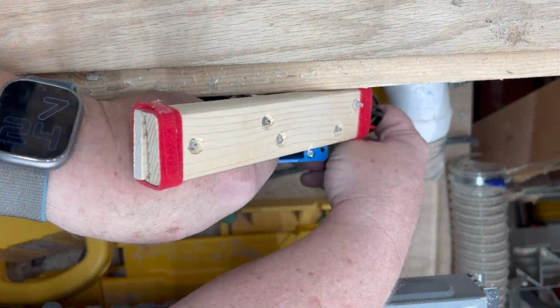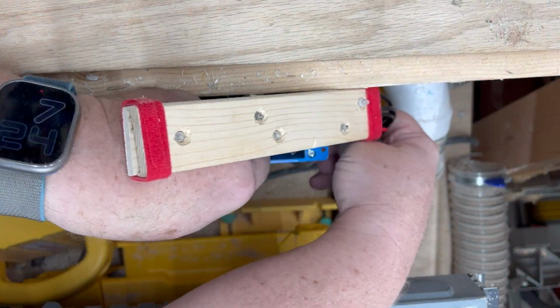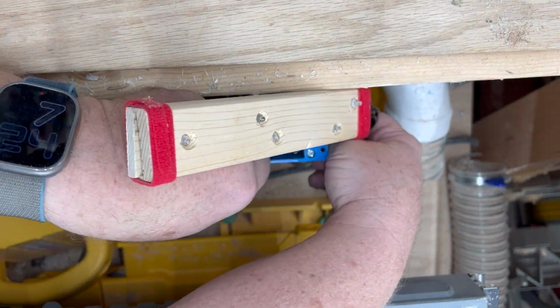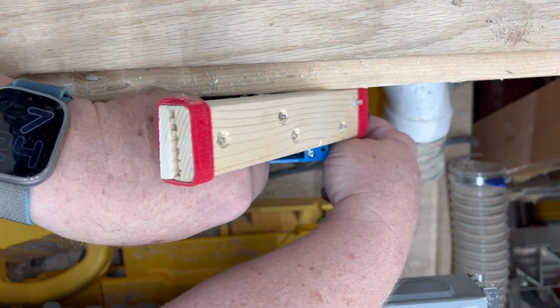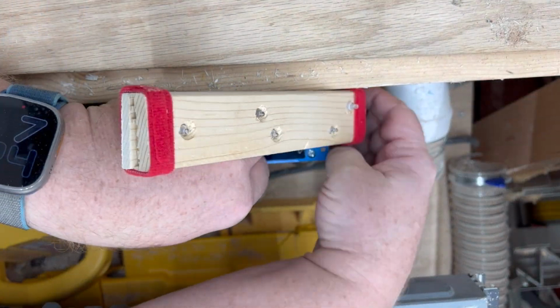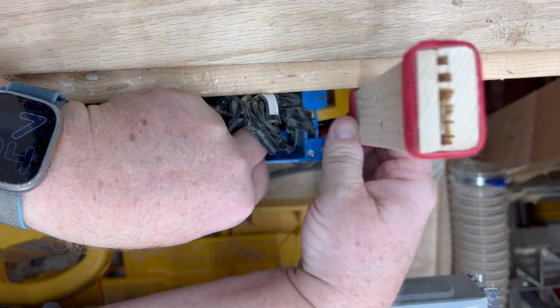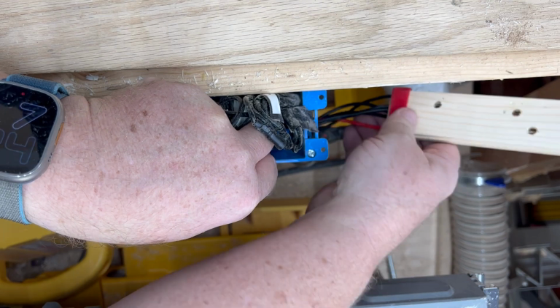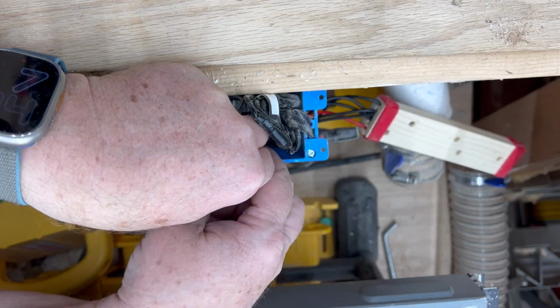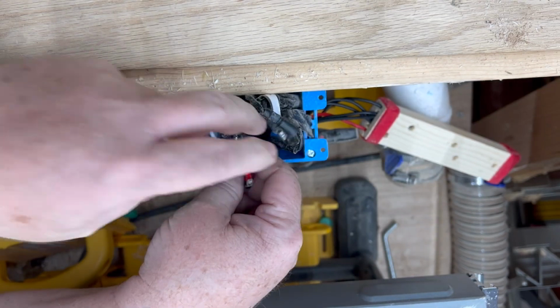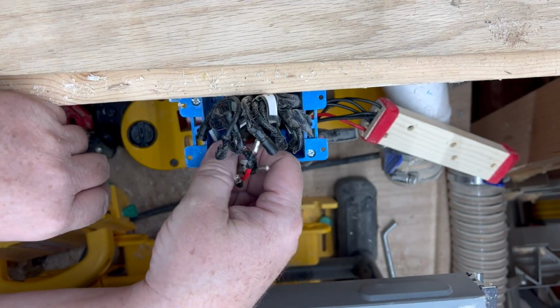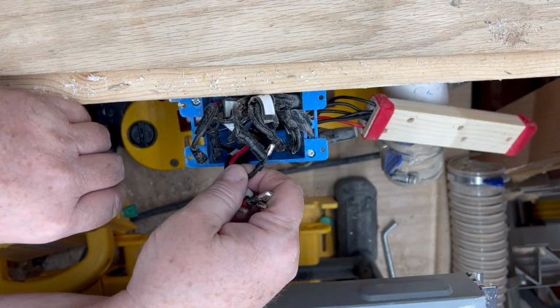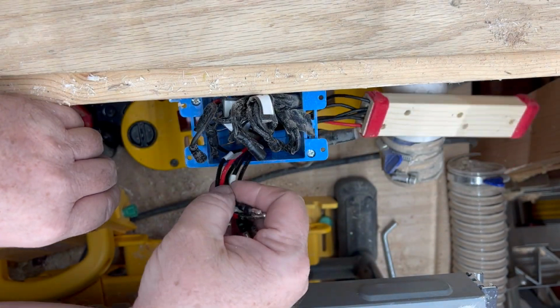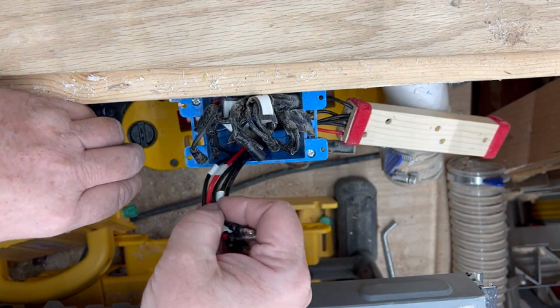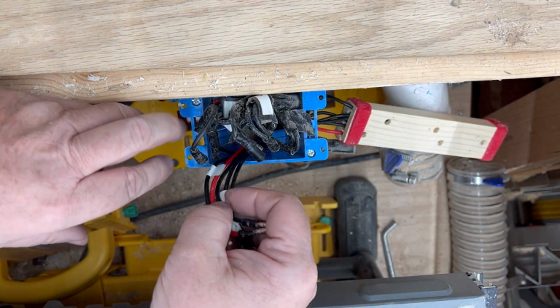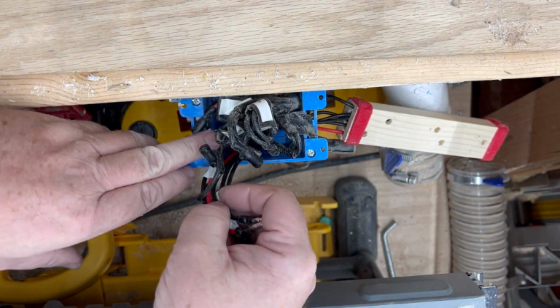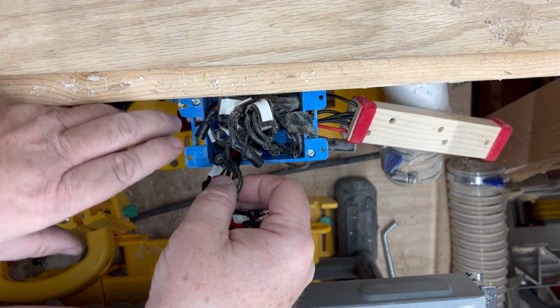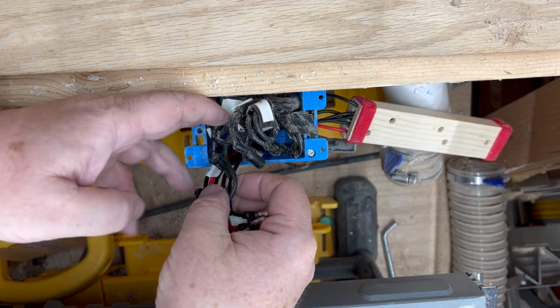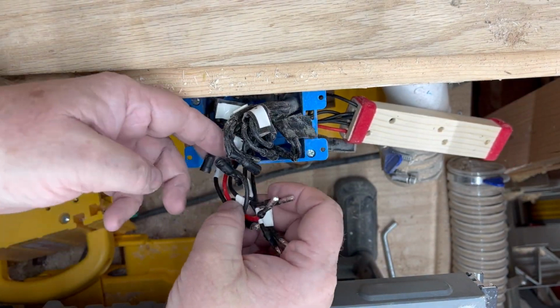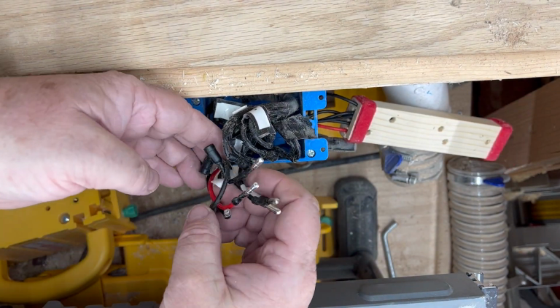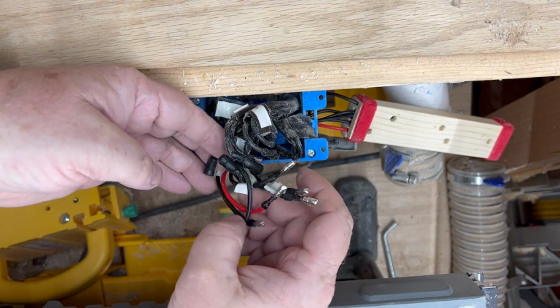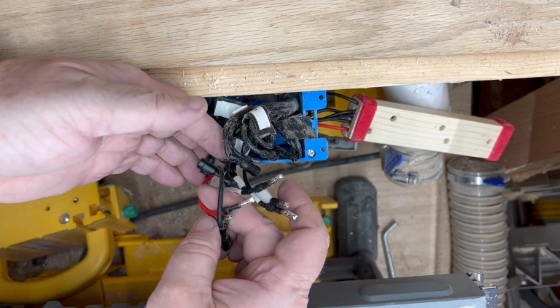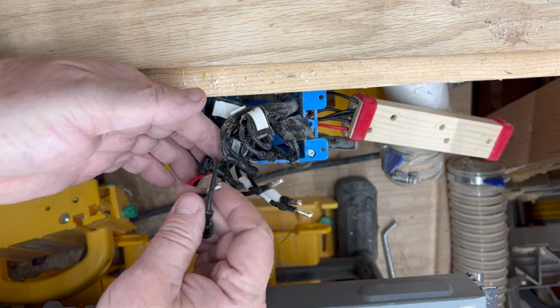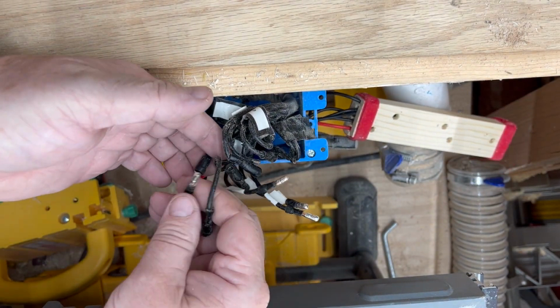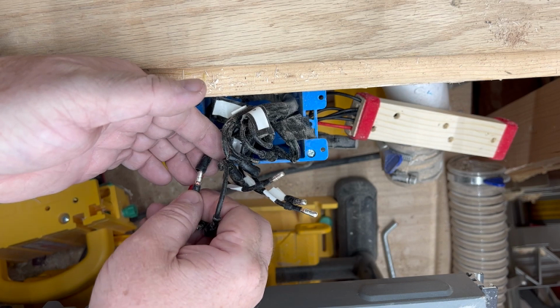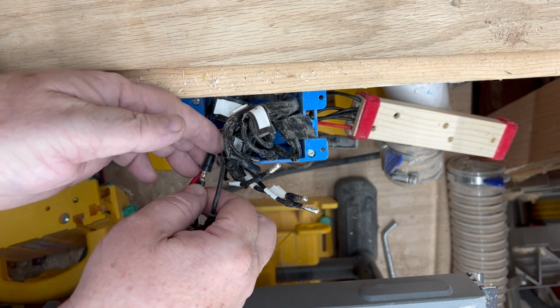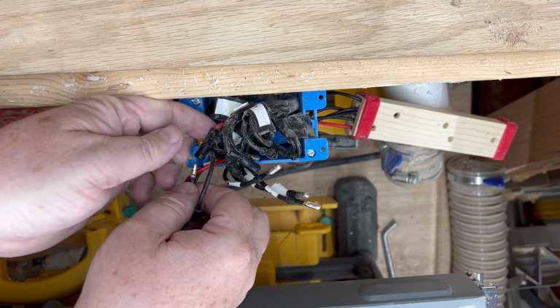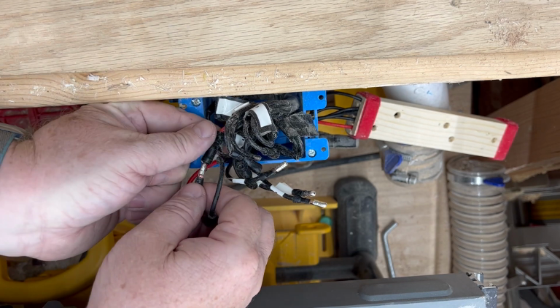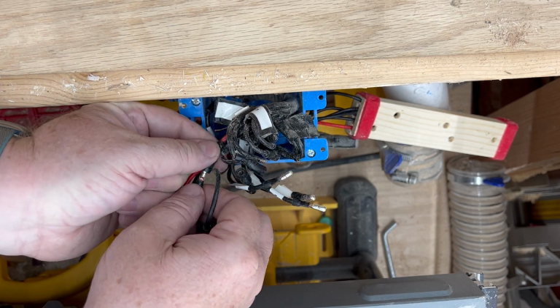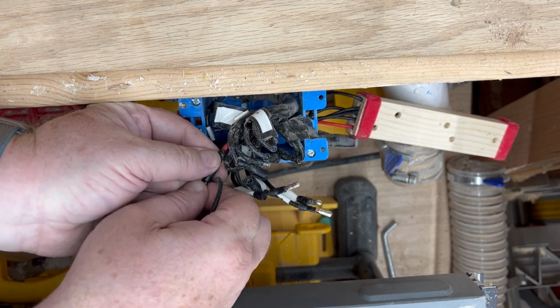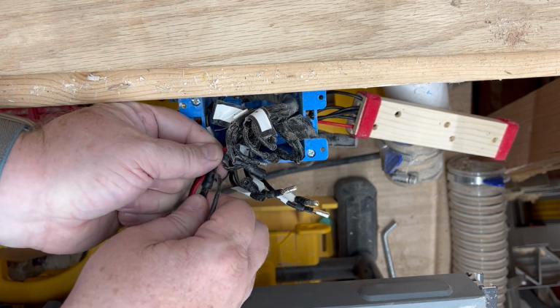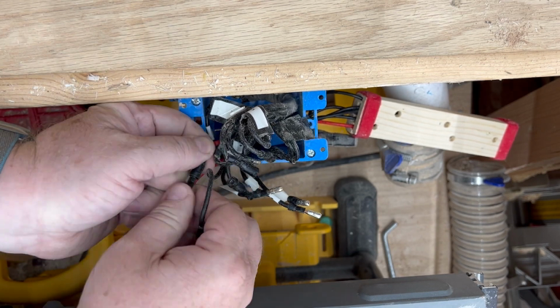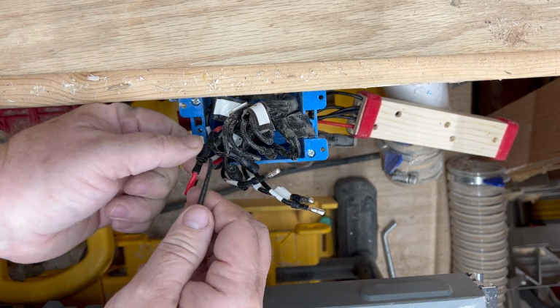In version 2 of the system I made a little connector box for all the bullet connections to the parallel circuits out to the blast gates, which made it really easy to reinstall.